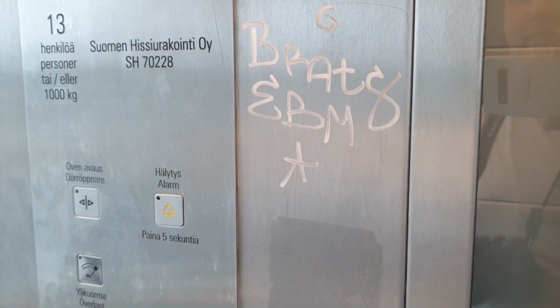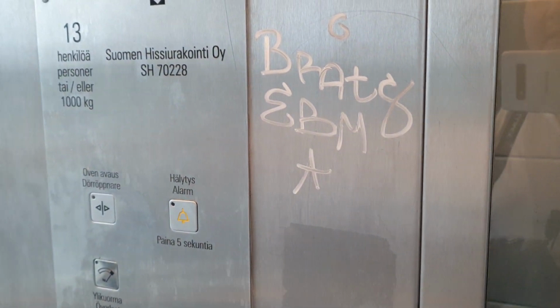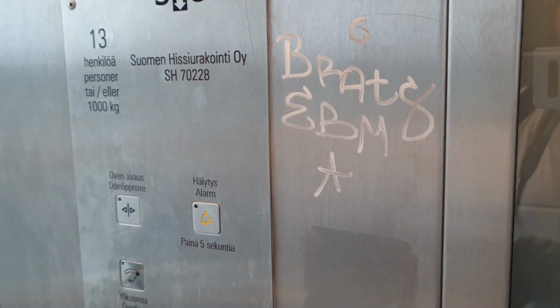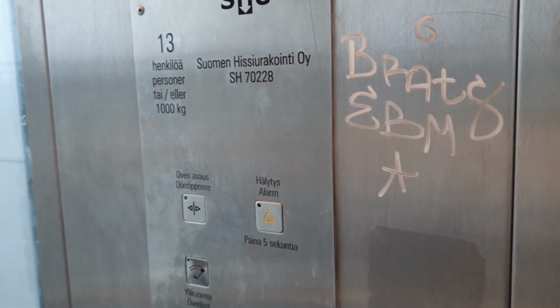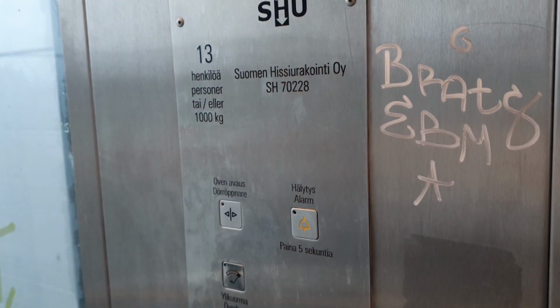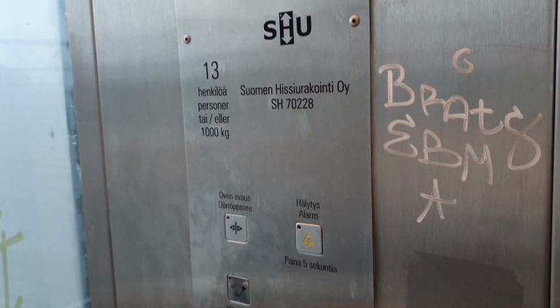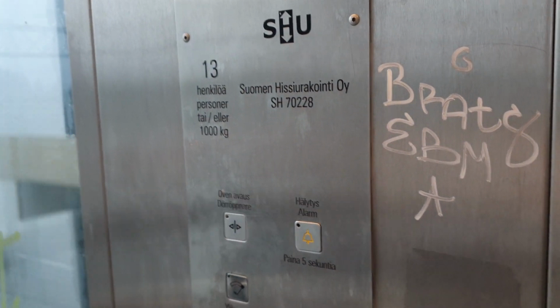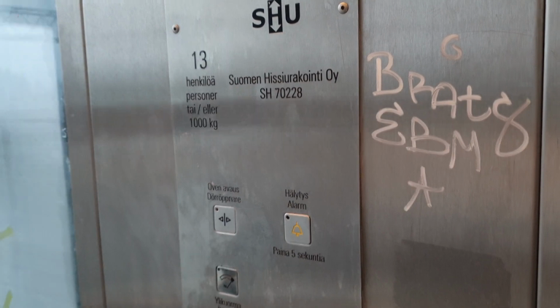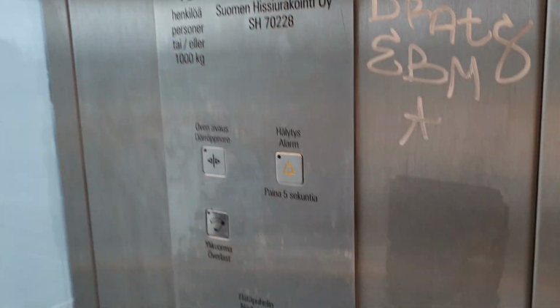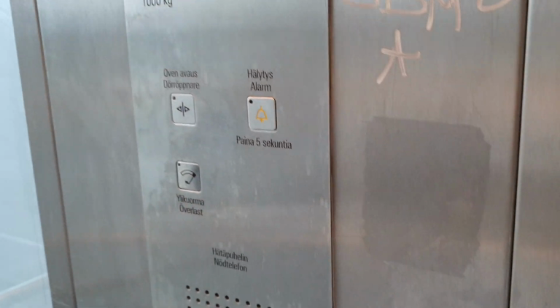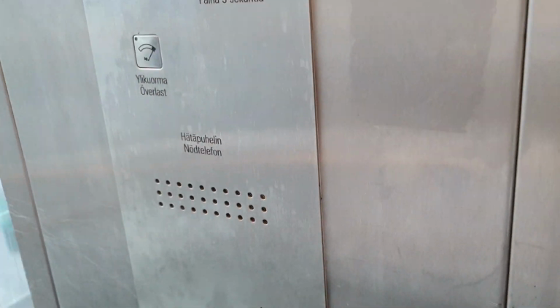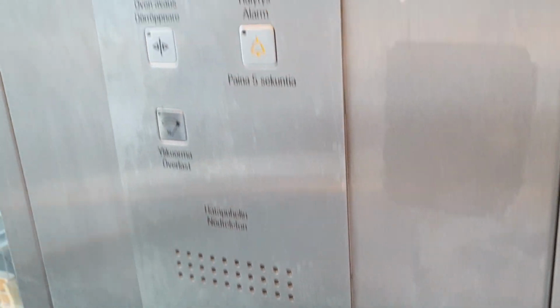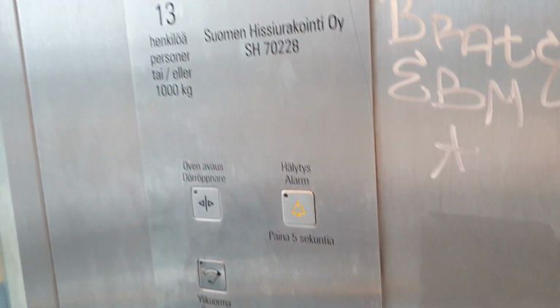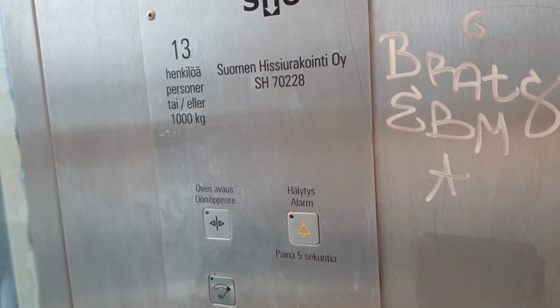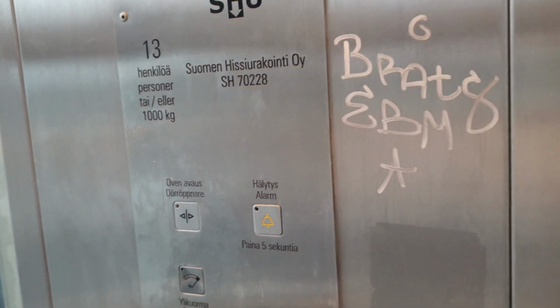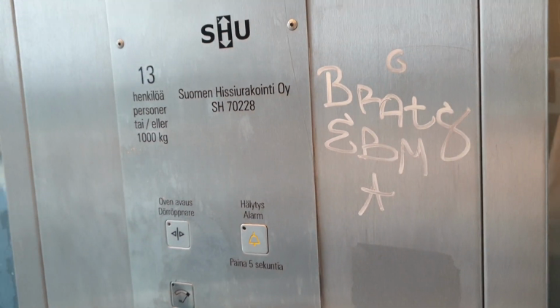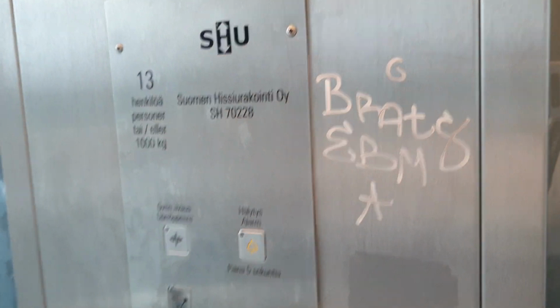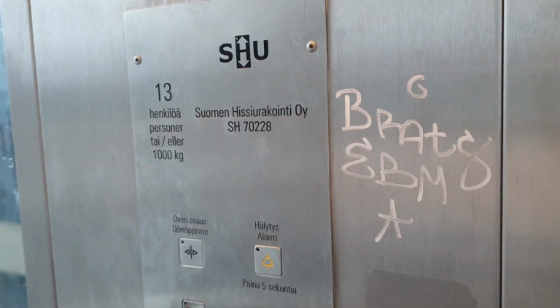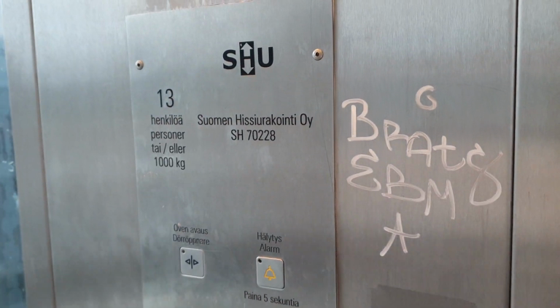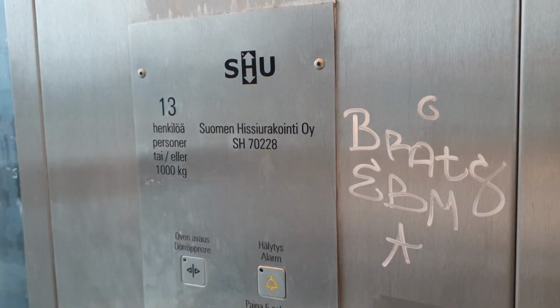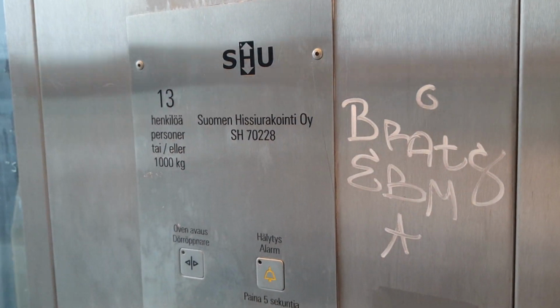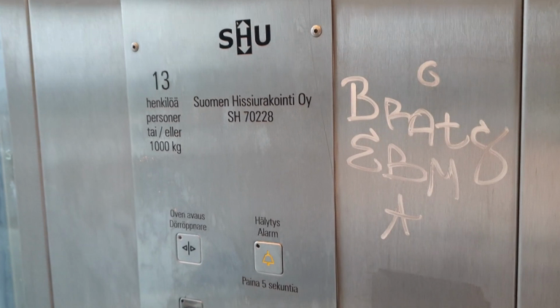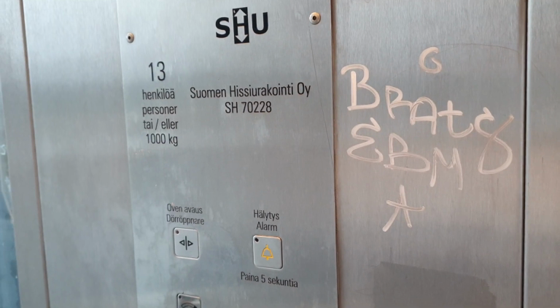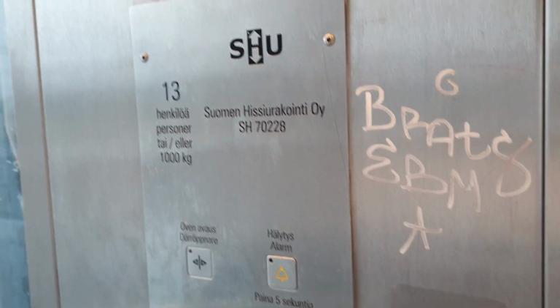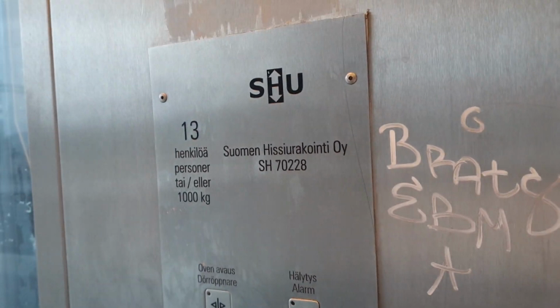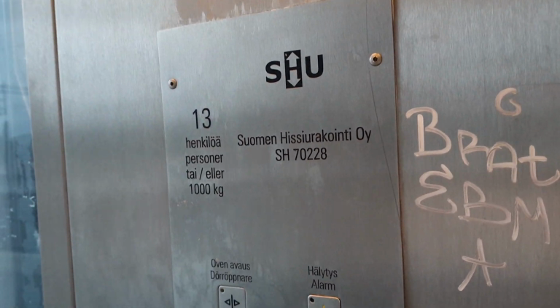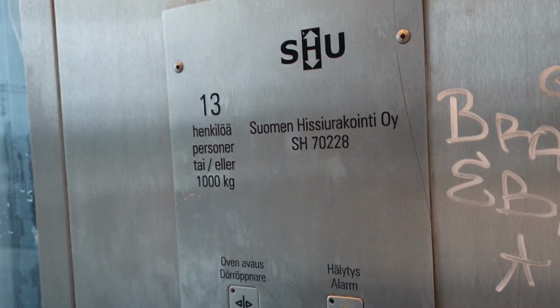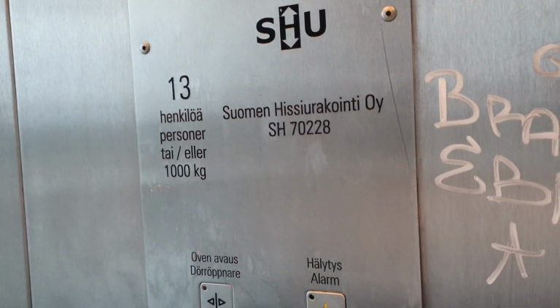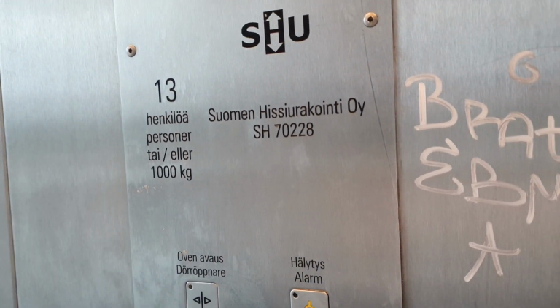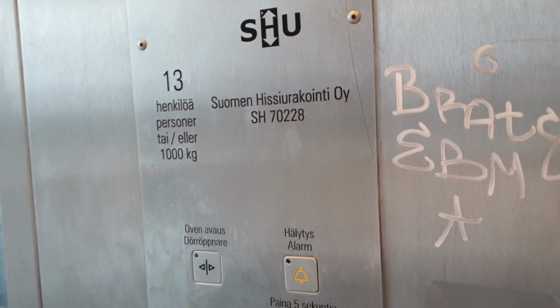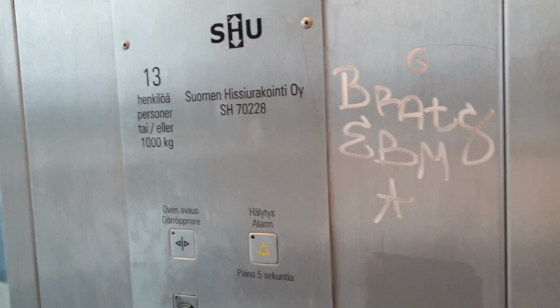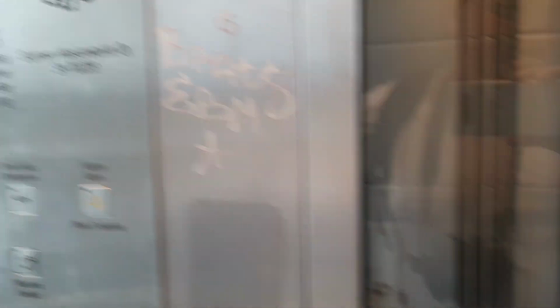There is a strong smell of urine, built in rubber, built in 2007. Capacity 1000kg. Serial number SH70228.